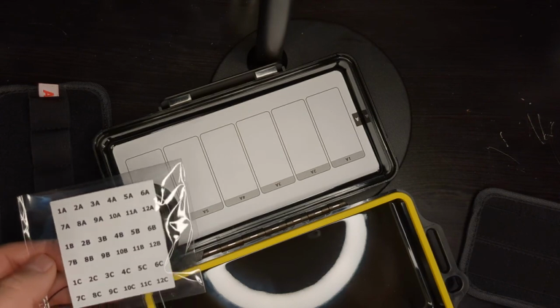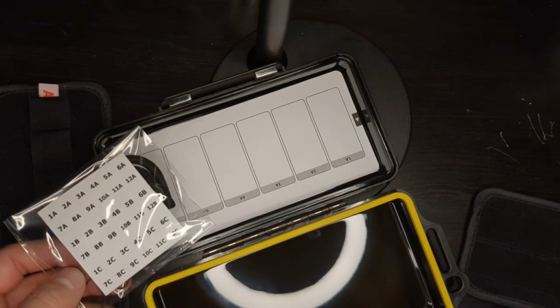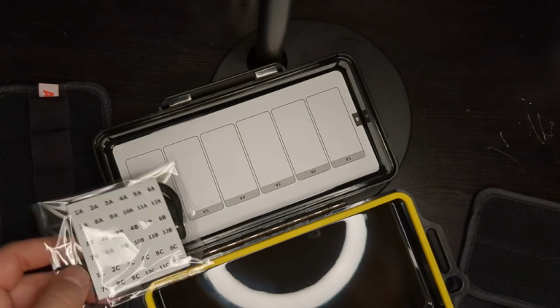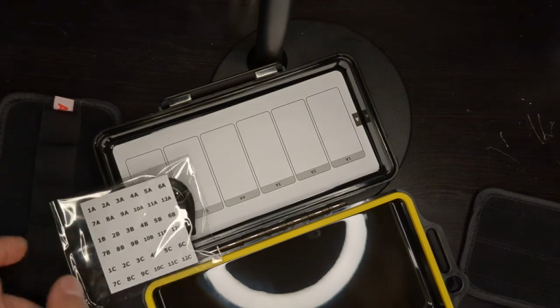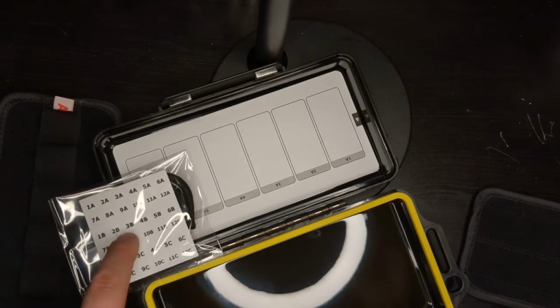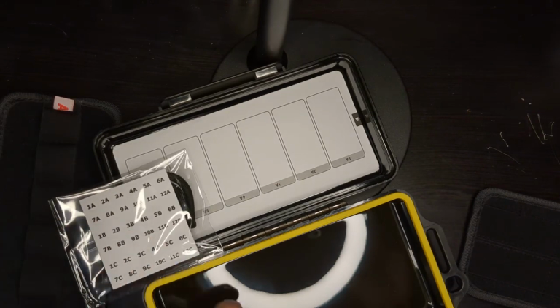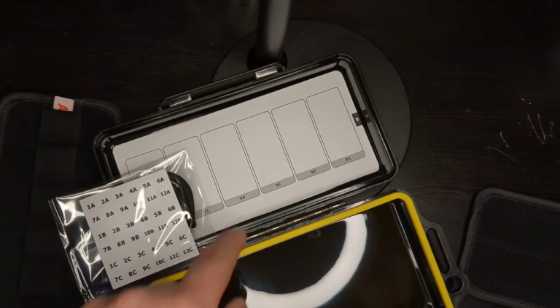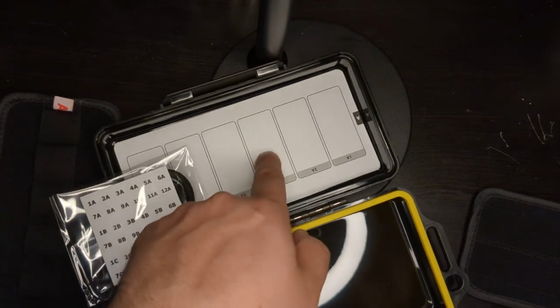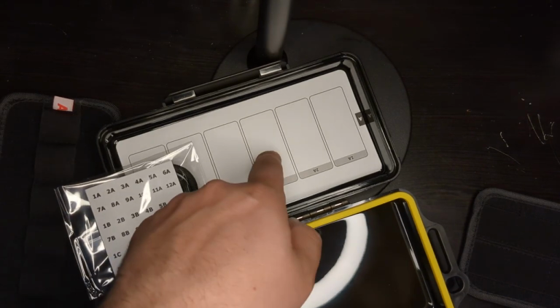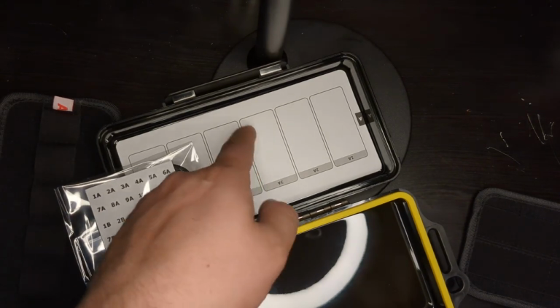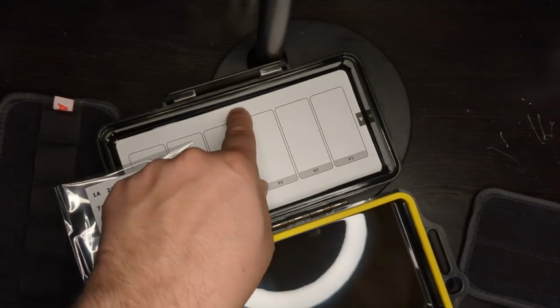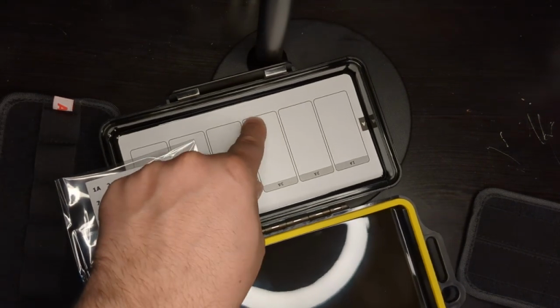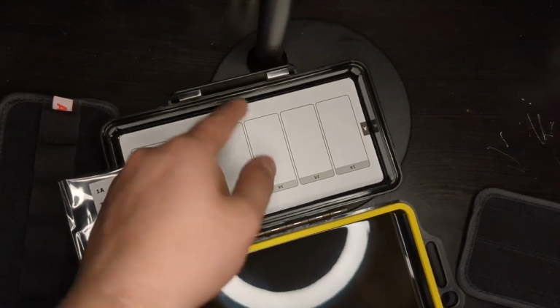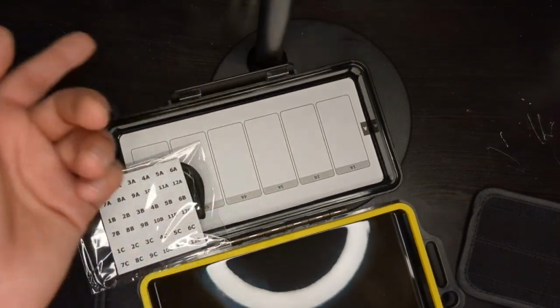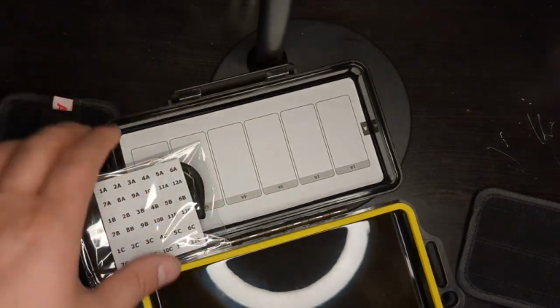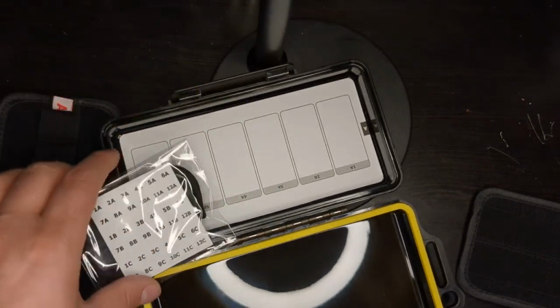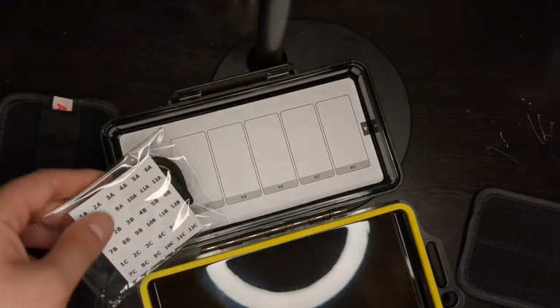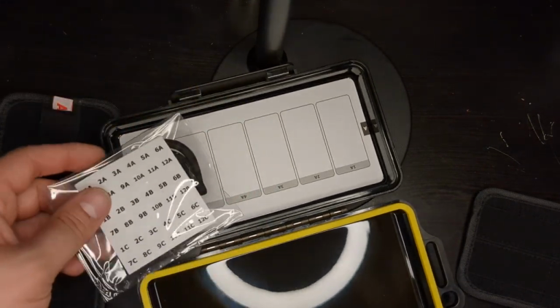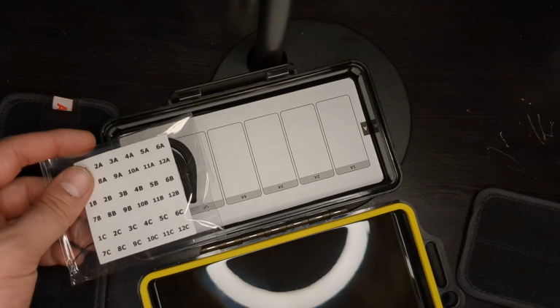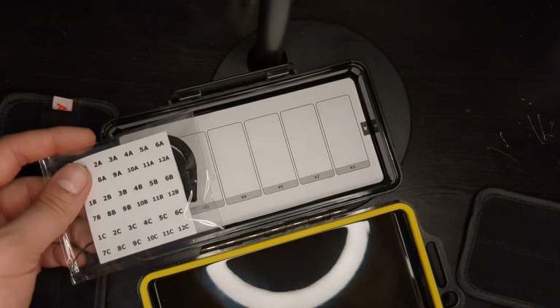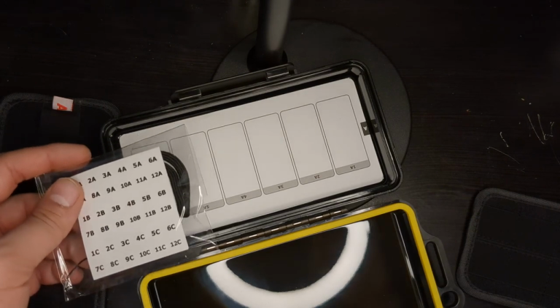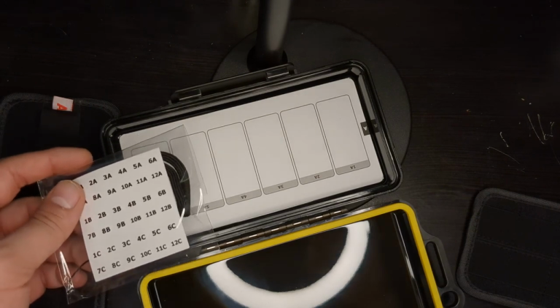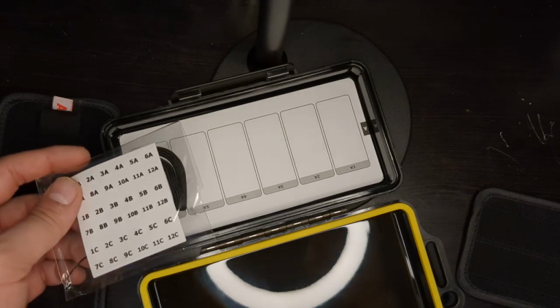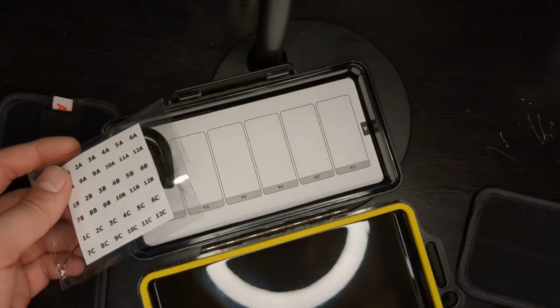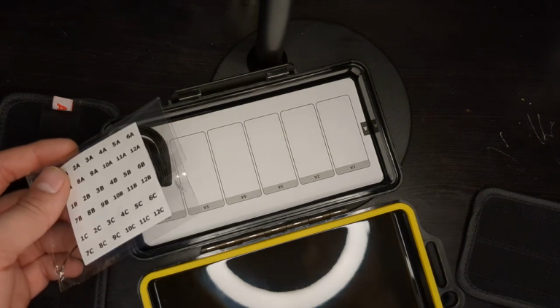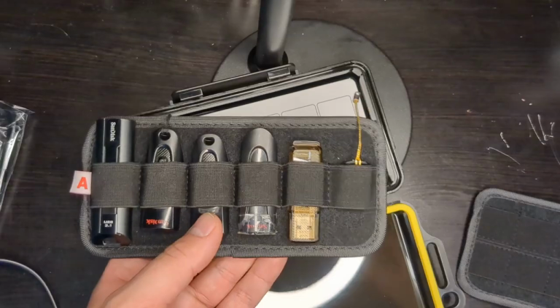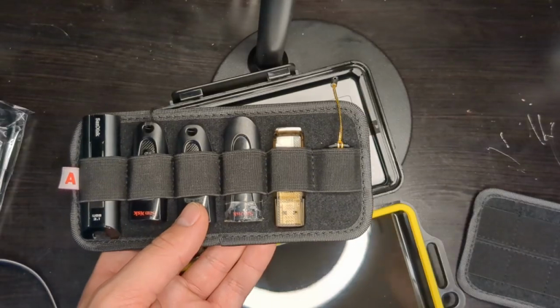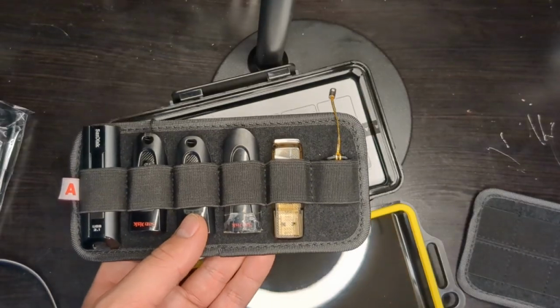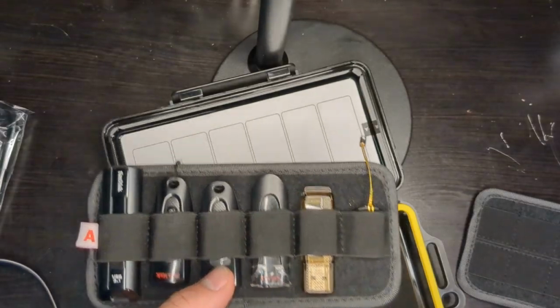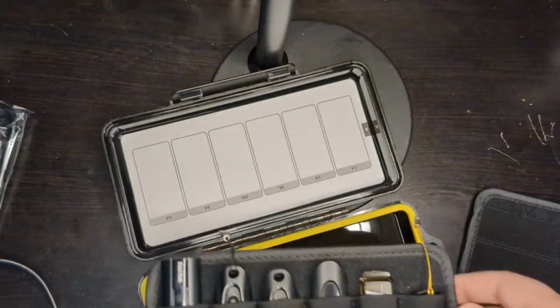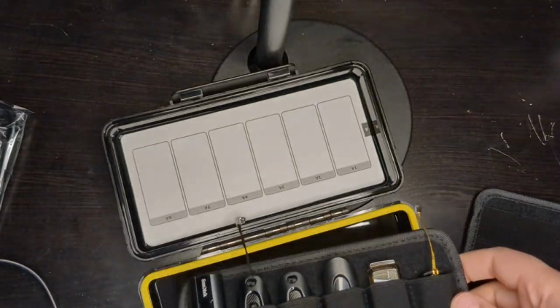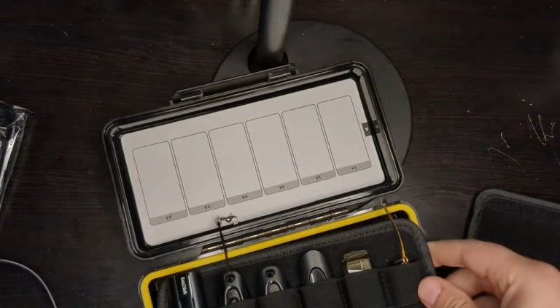The stickers correspond with different labels that you put on, so this sticker goes on the flash drives. I guess you just have it here as a key for reference.